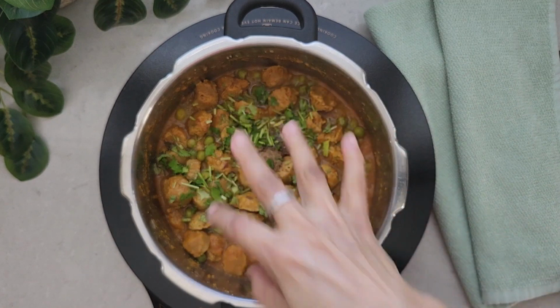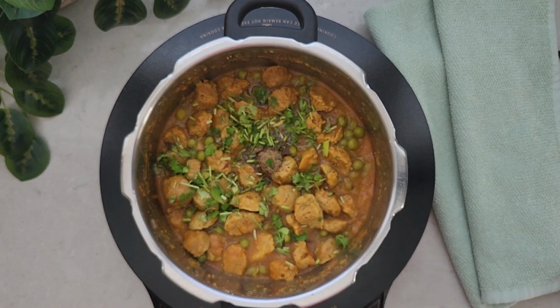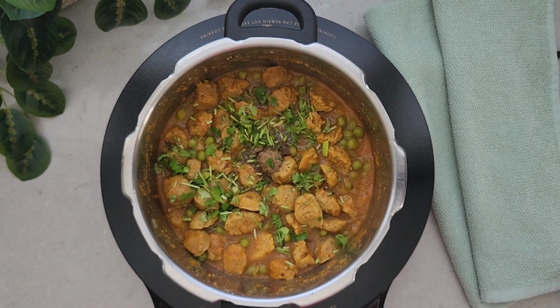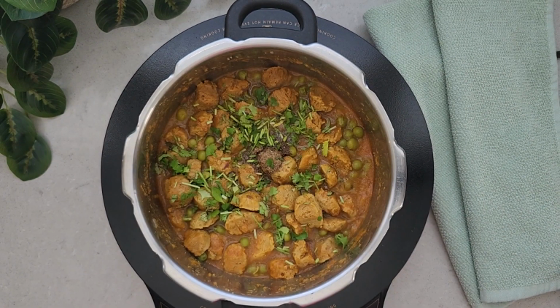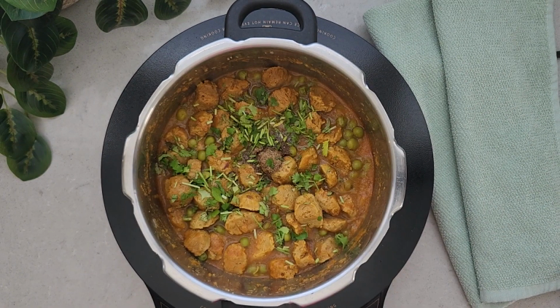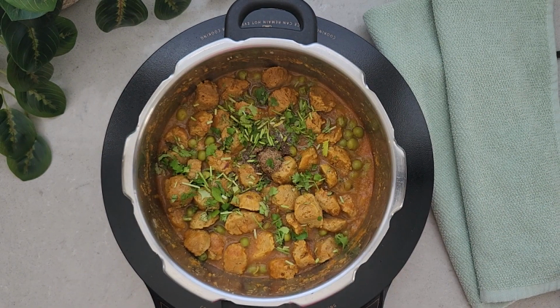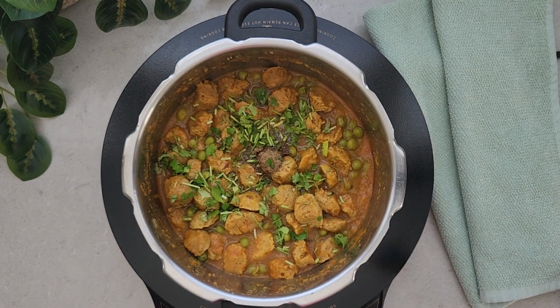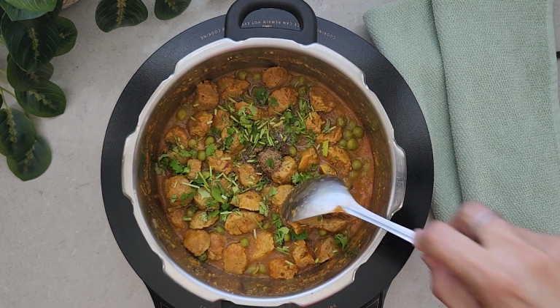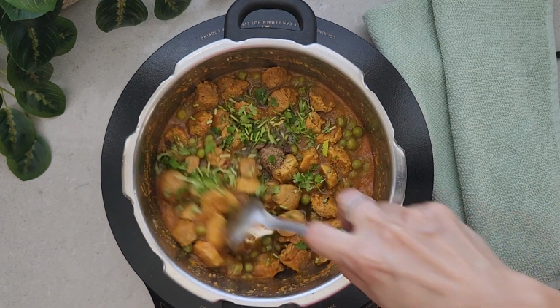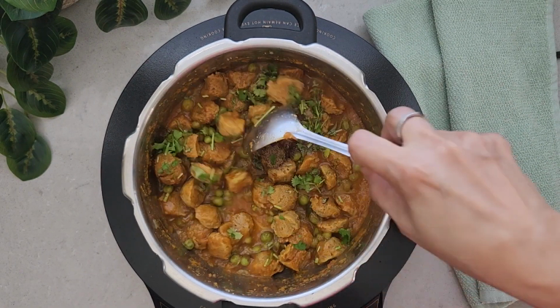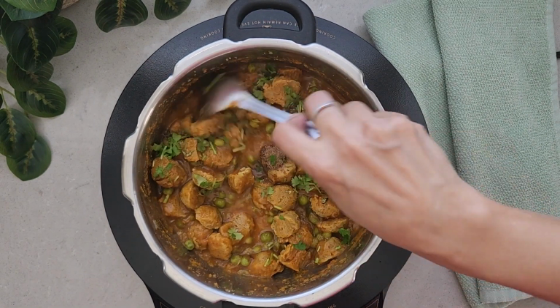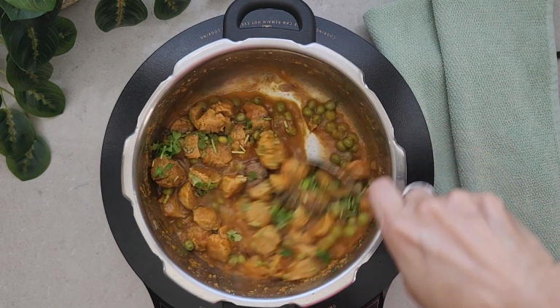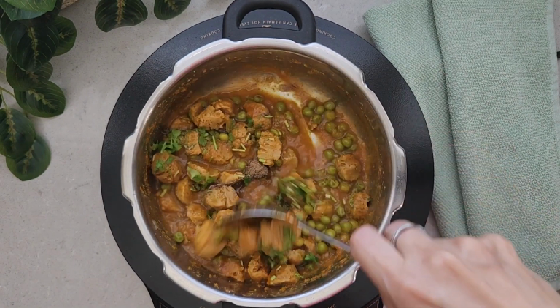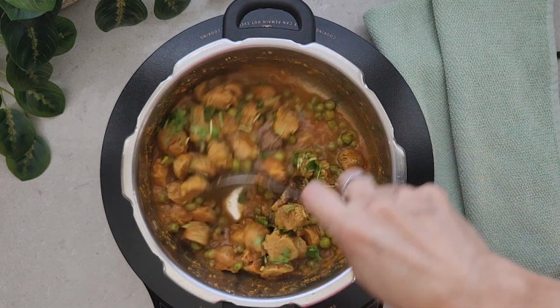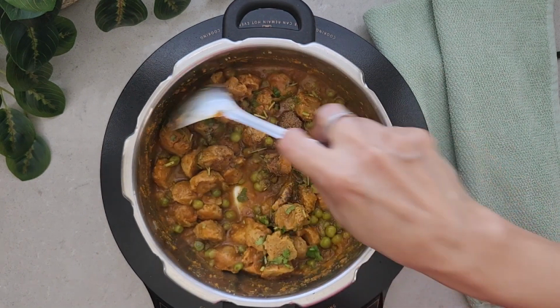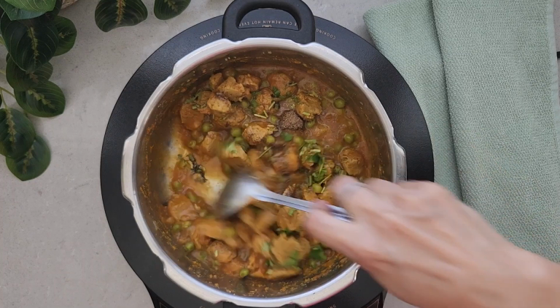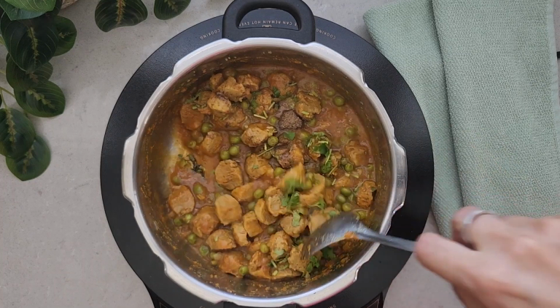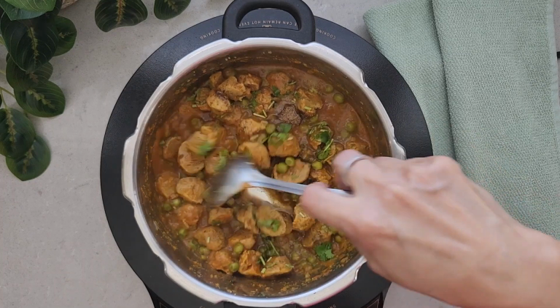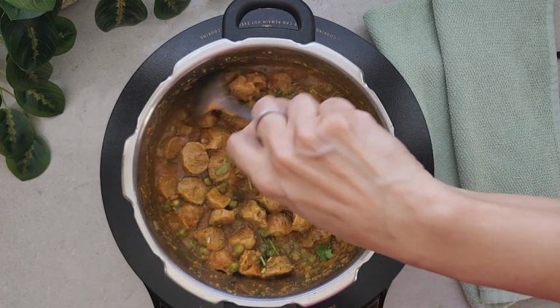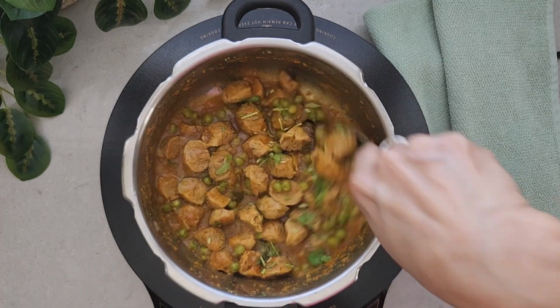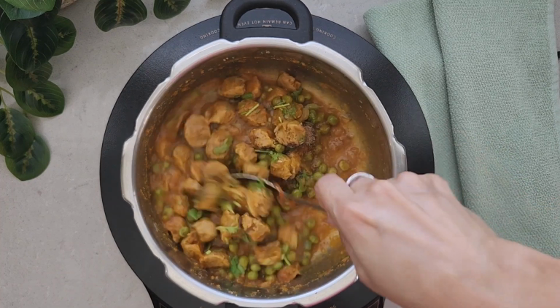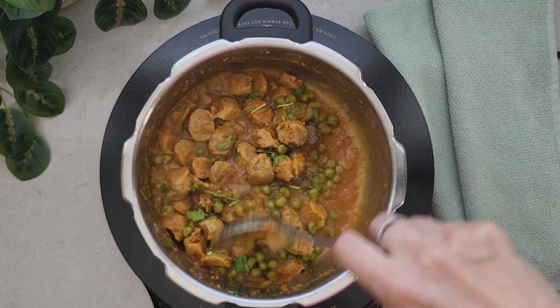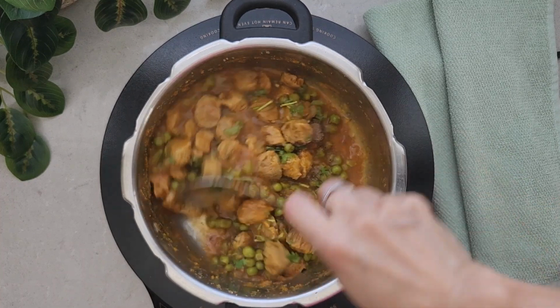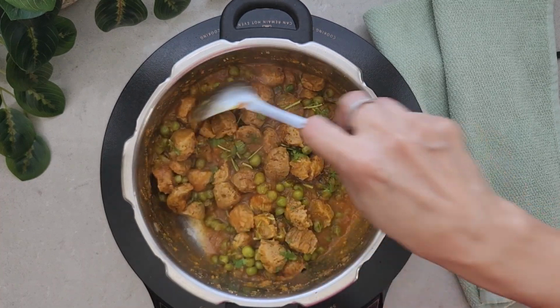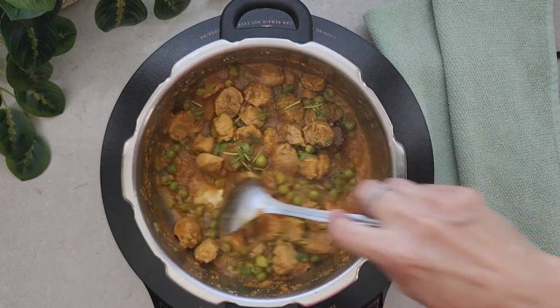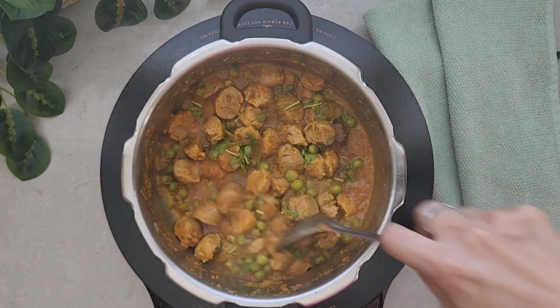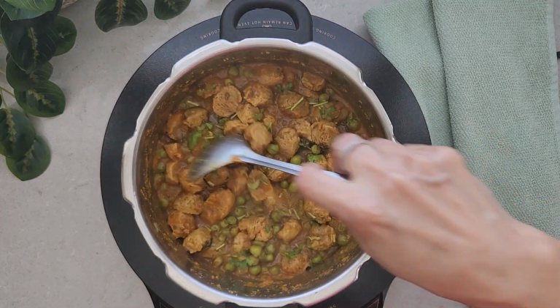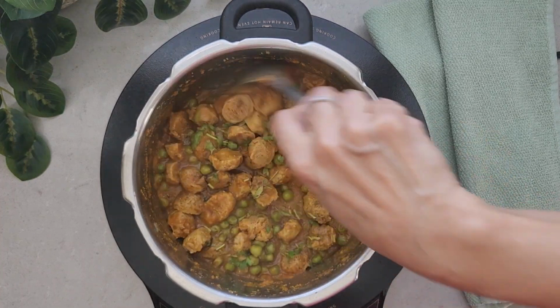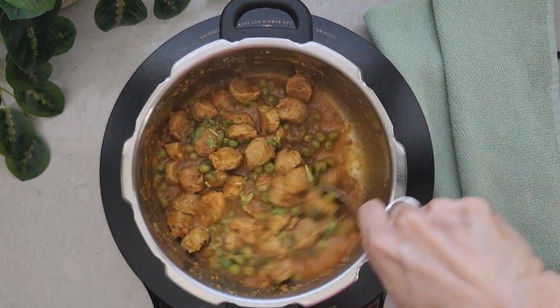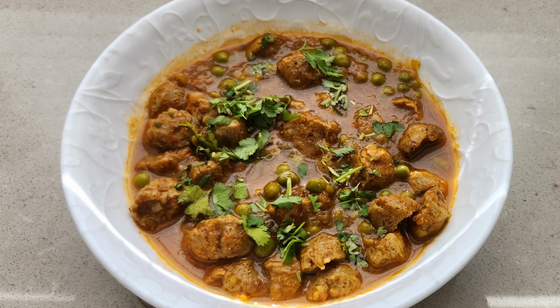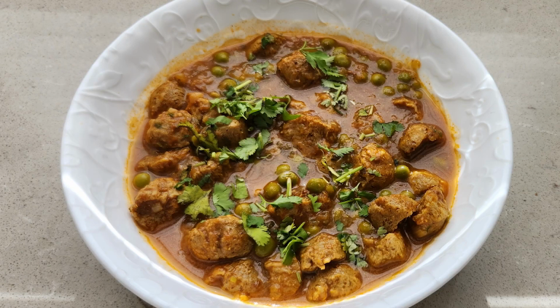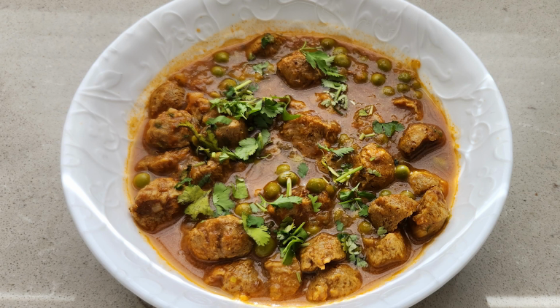Give everything a nice mix and your curry is ready to serve. You can have it with rice, roti, chapati, or paratha.